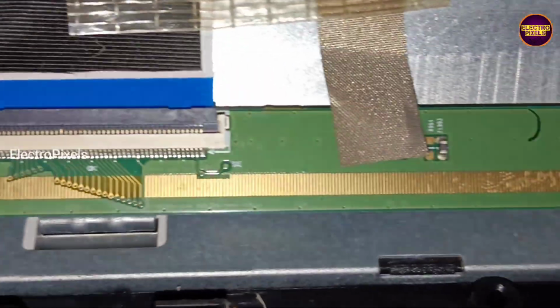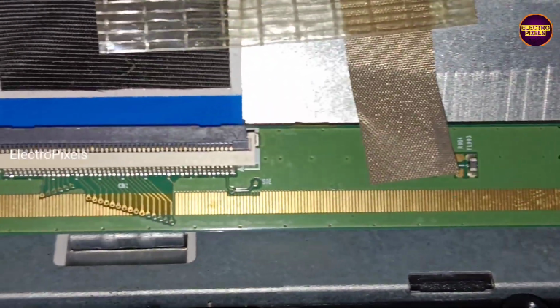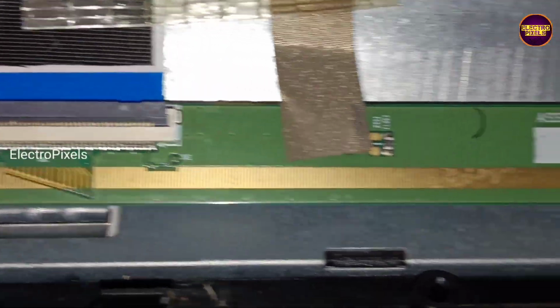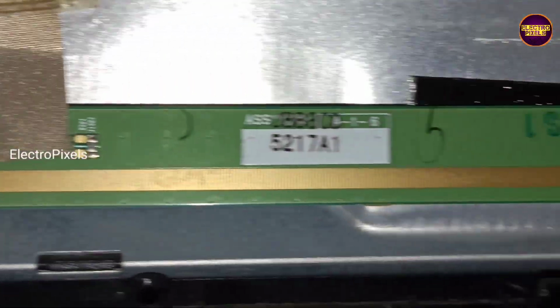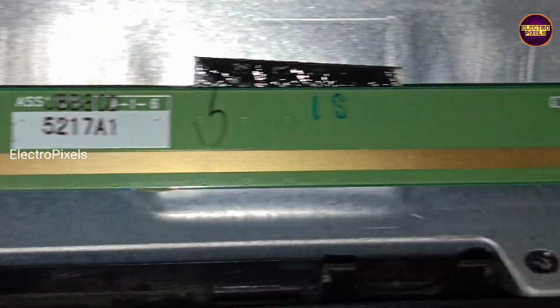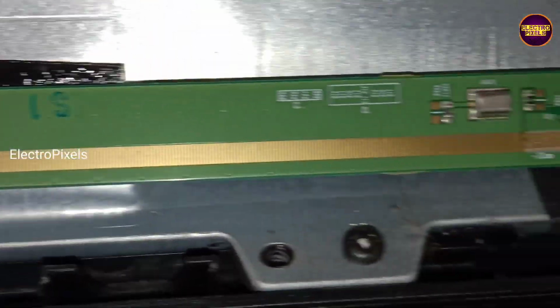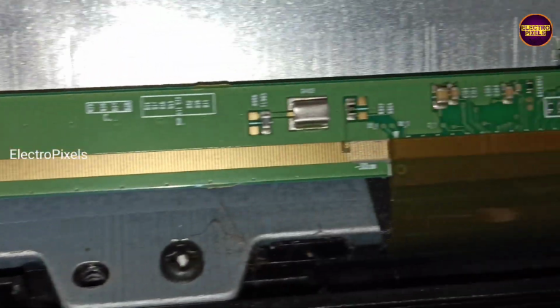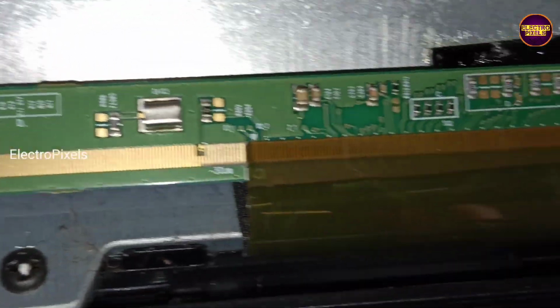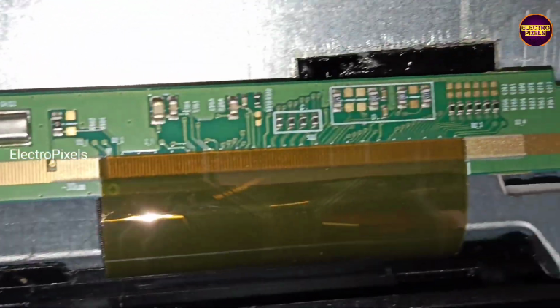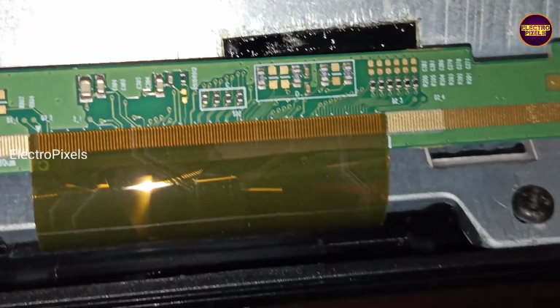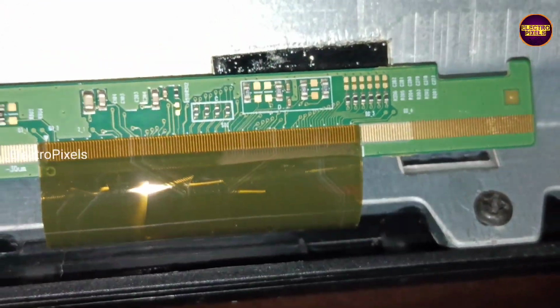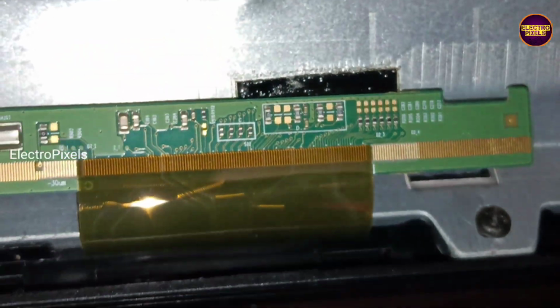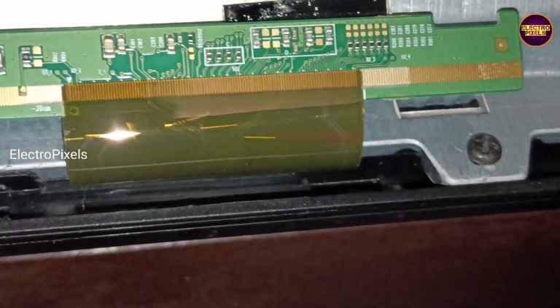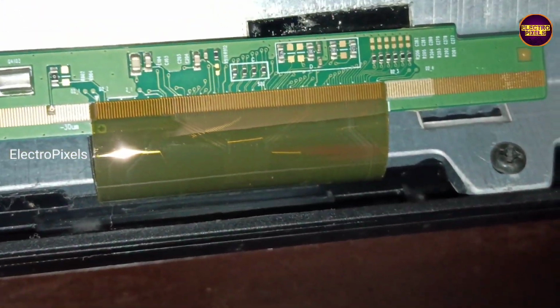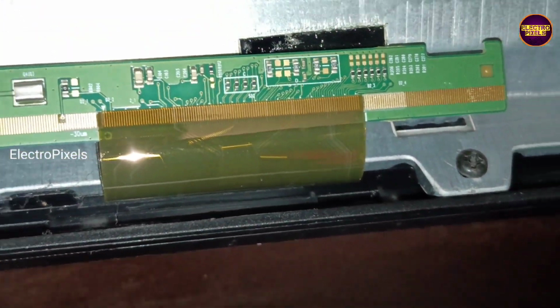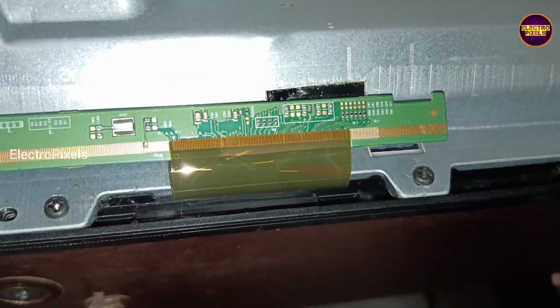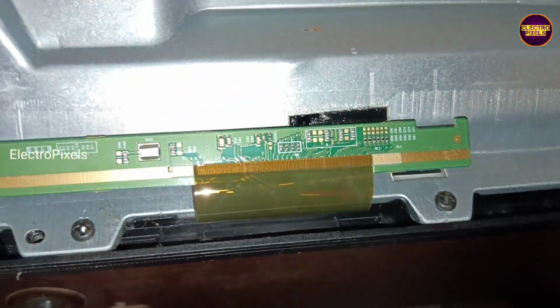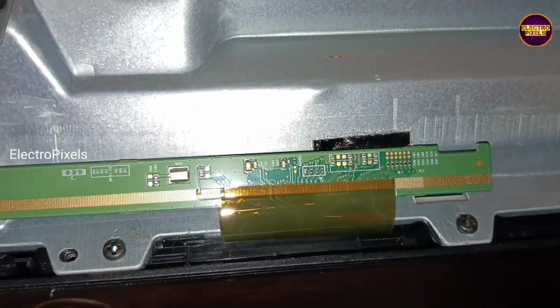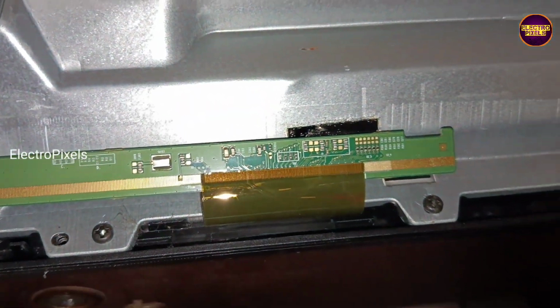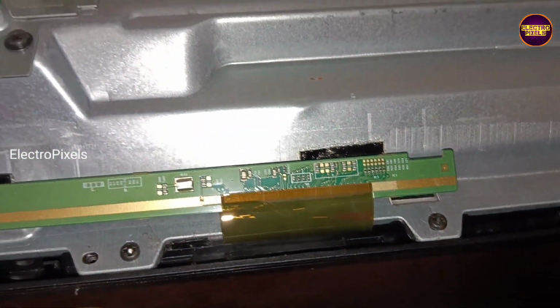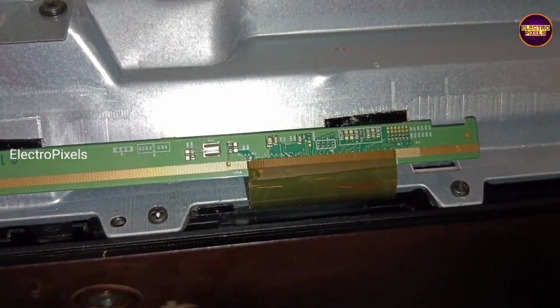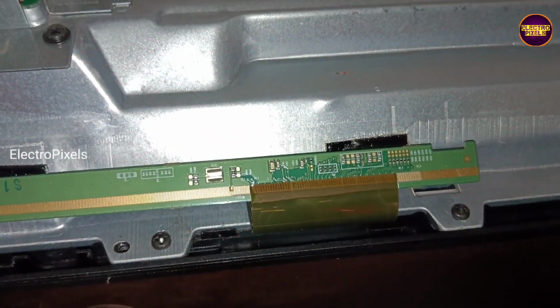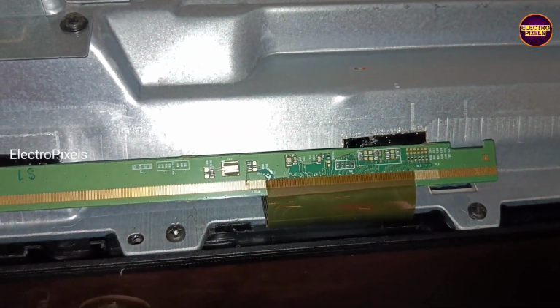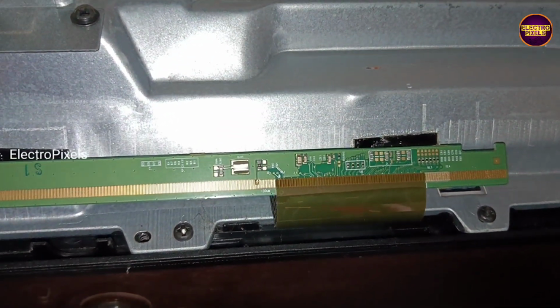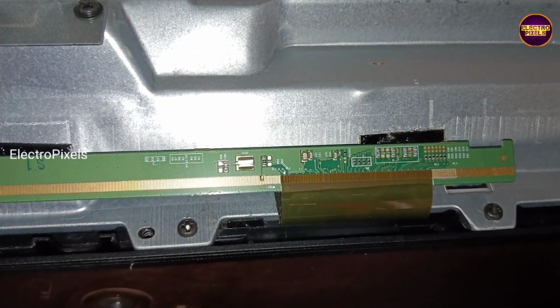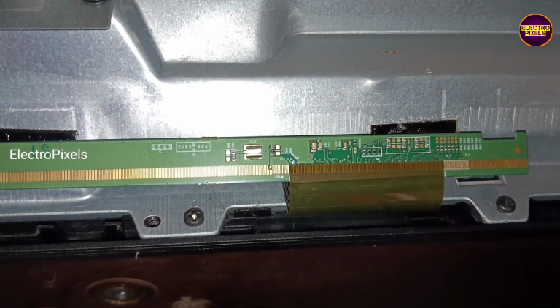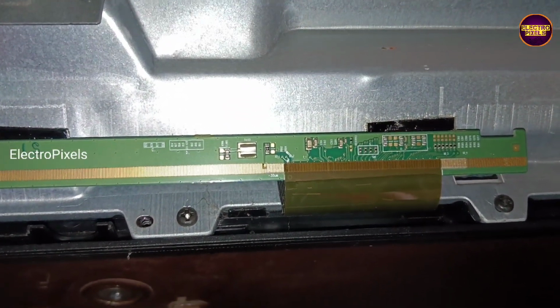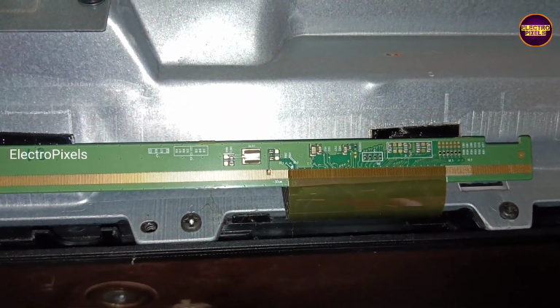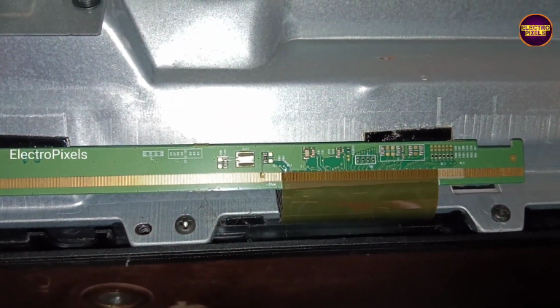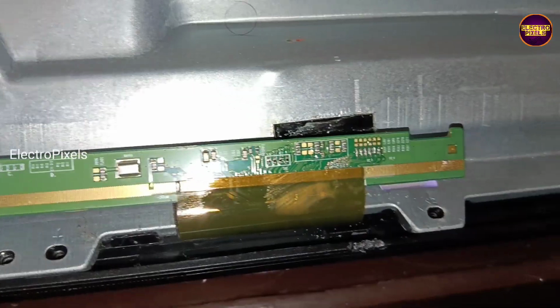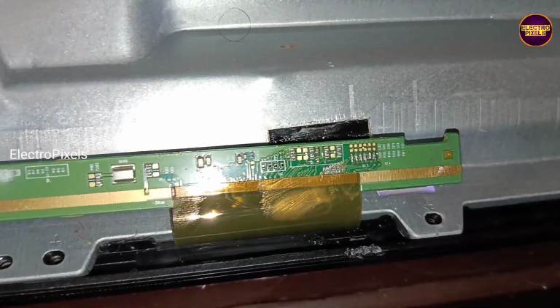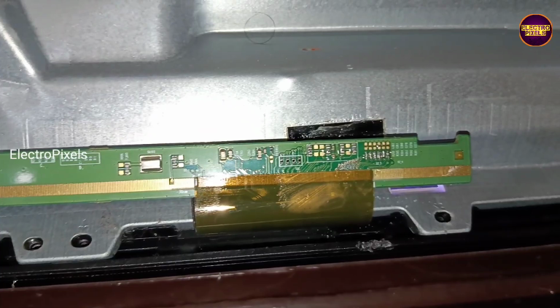First, we are going to cut down the right side gate signal tracks using the cutting method. If the picture is okay, then do nothing. If the picture is not okay, then rejoin all the cut tracks completely on that side and cut down the opposite left side.